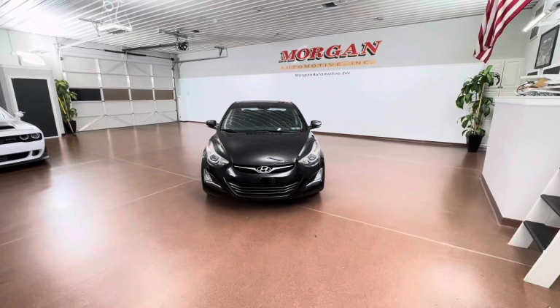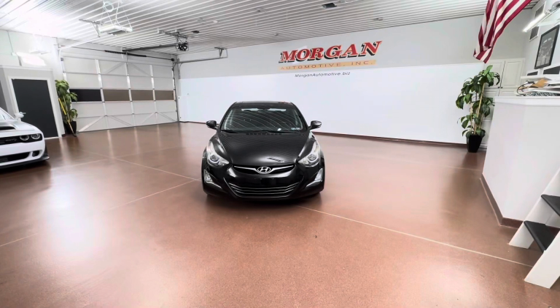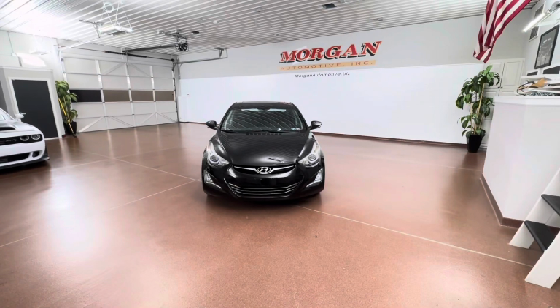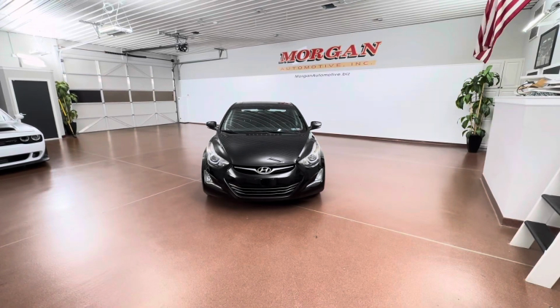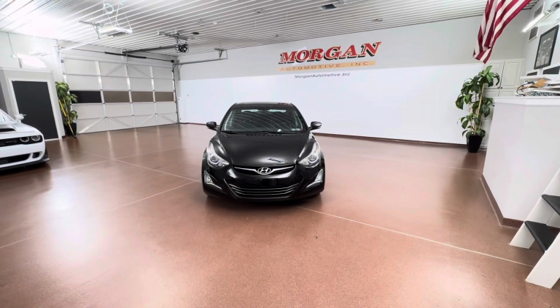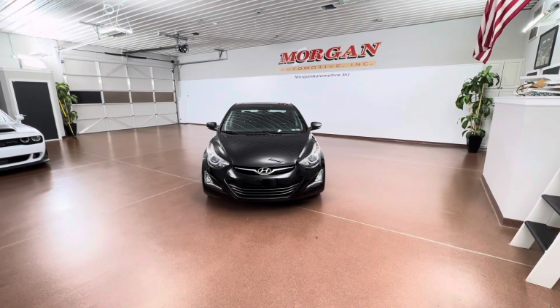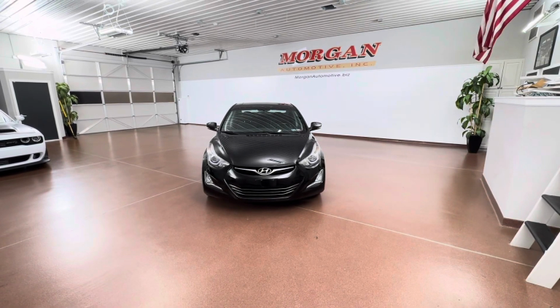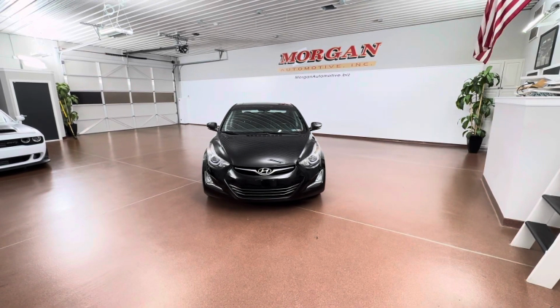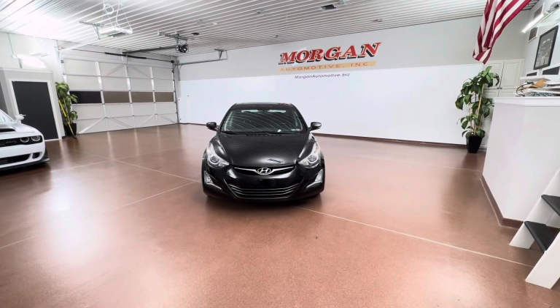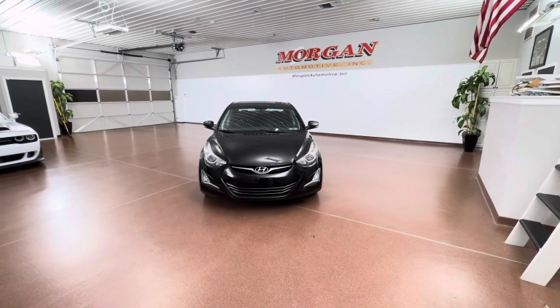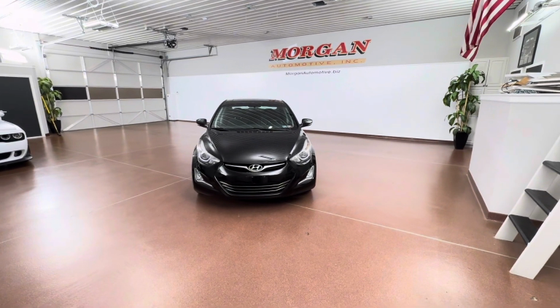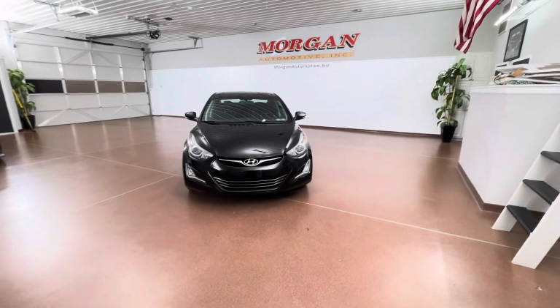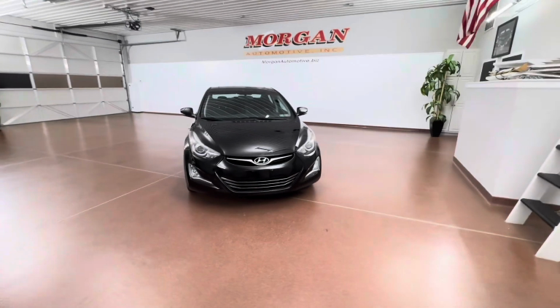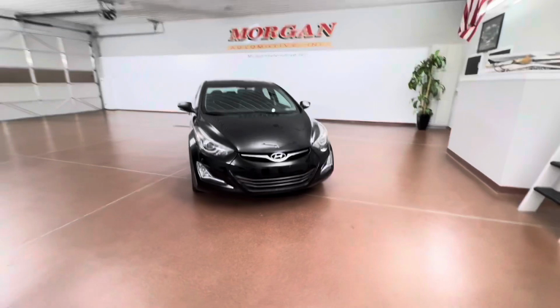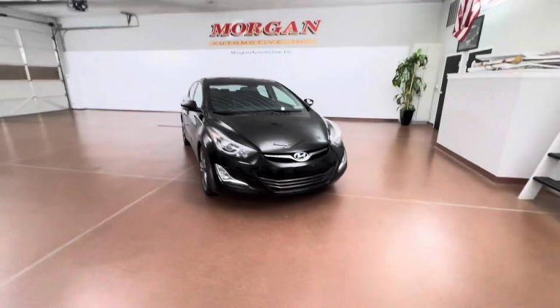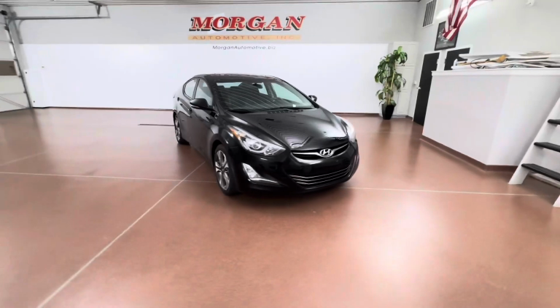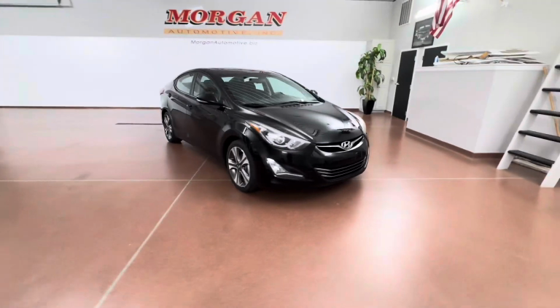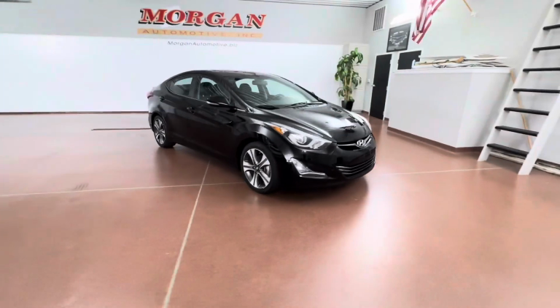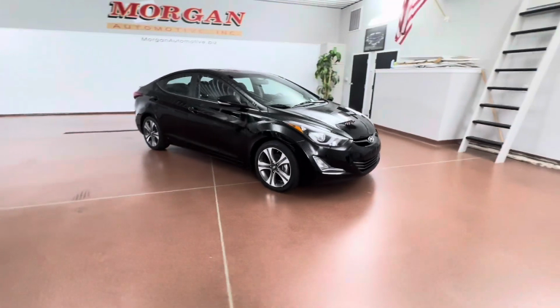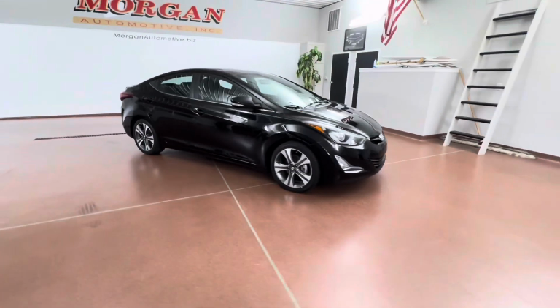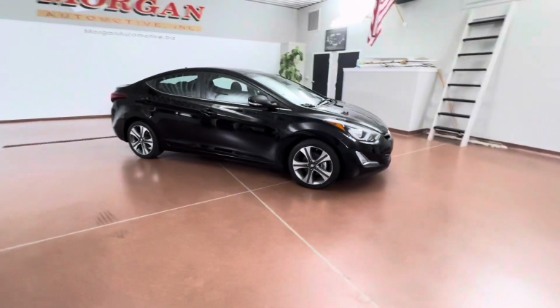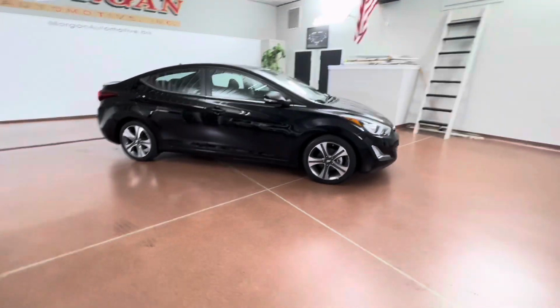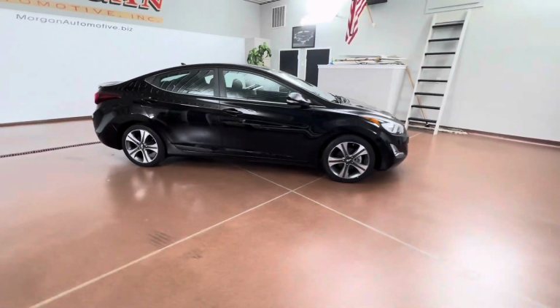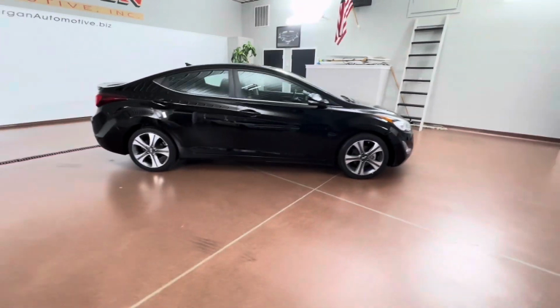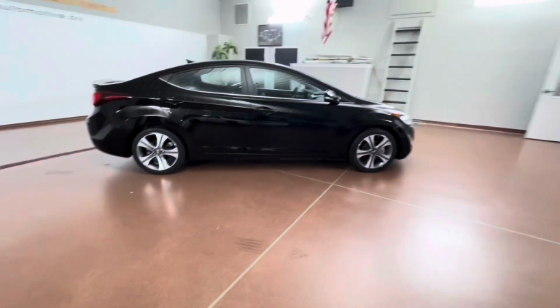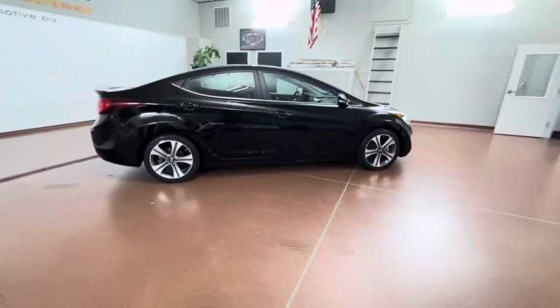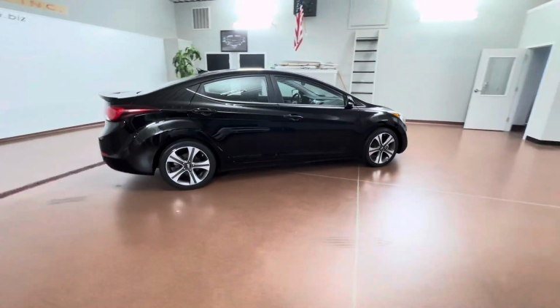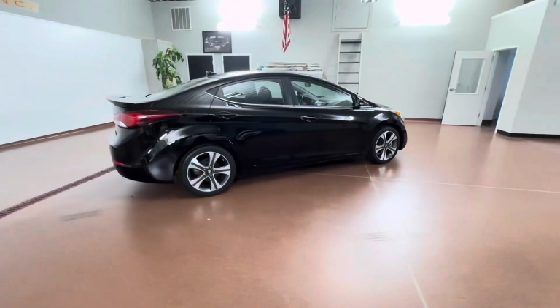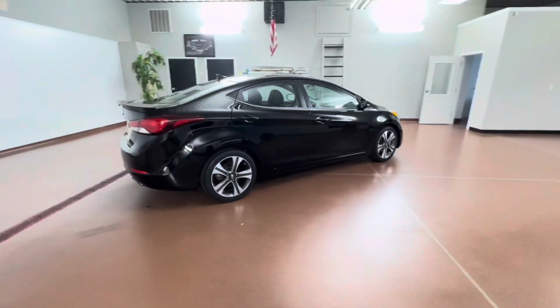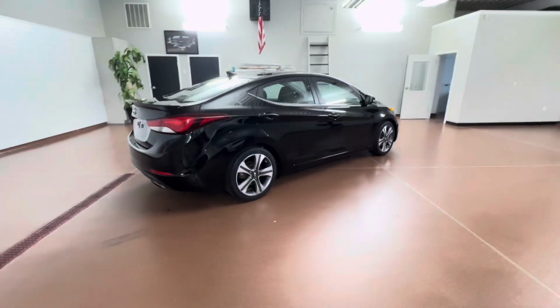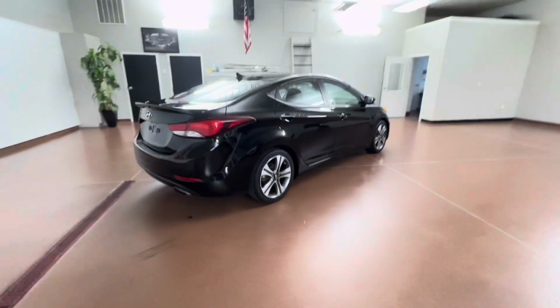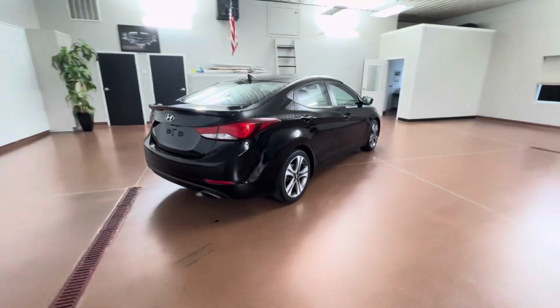How's it going everyone? Dylan here with Morgan Automotive. Today we have this 2015 Hyundai Elantra Sport with 6-speed manual transmission. This is a one-owner vehicle. The vehicle is just fully serviced here at the dealership and has great service history.